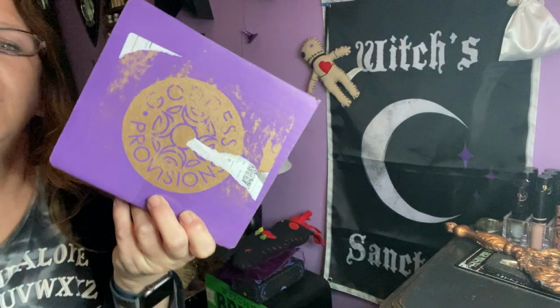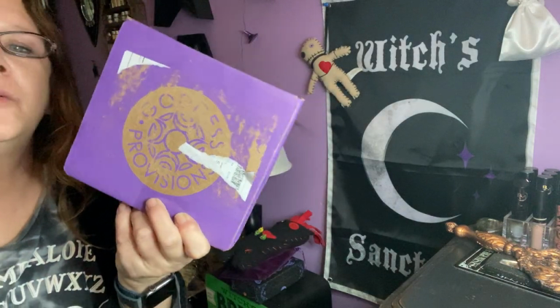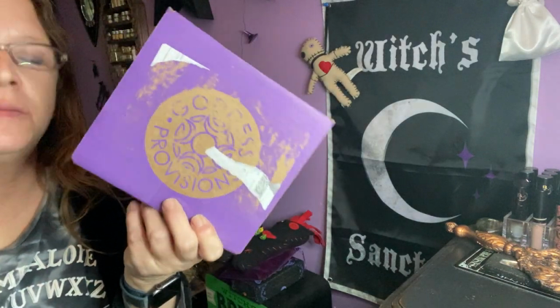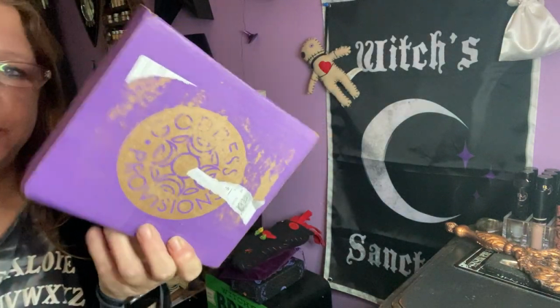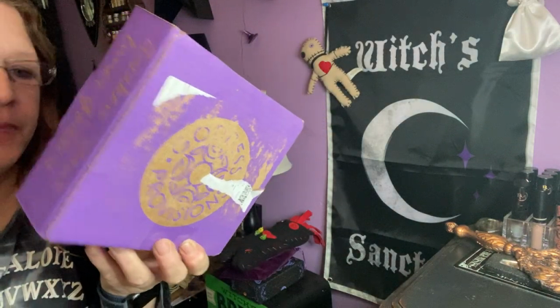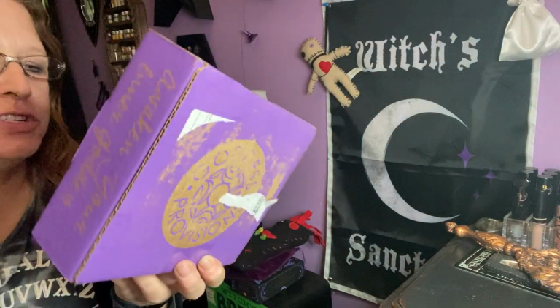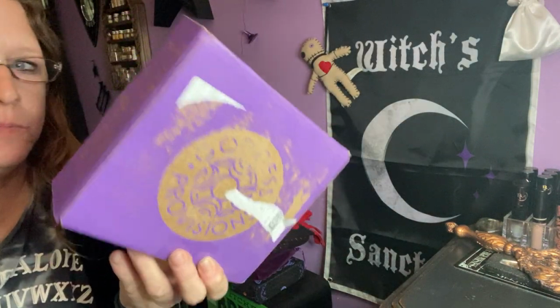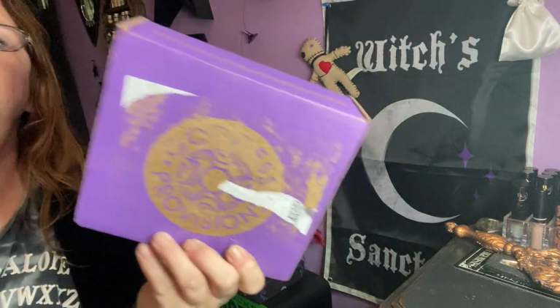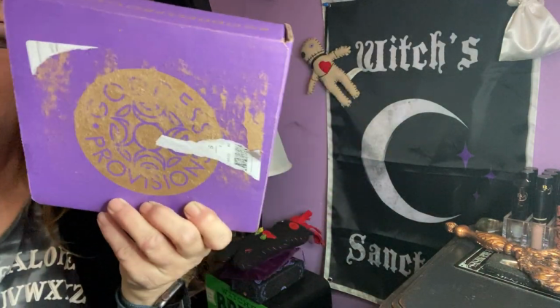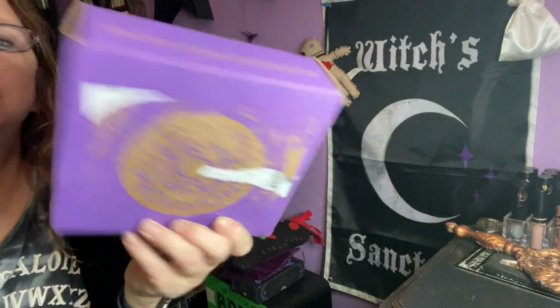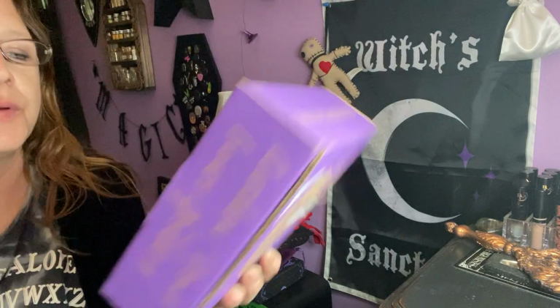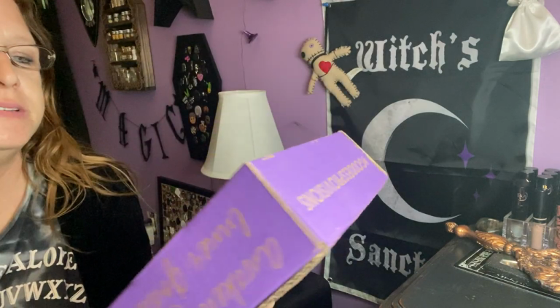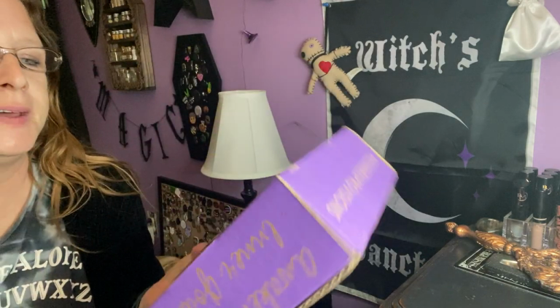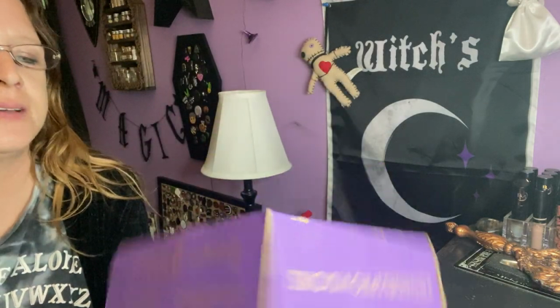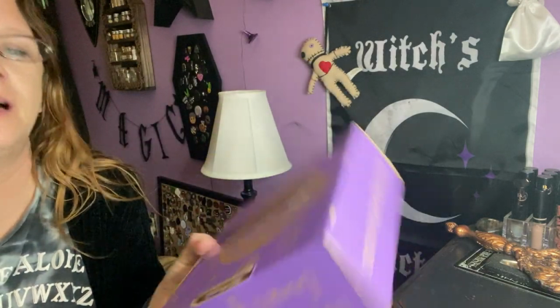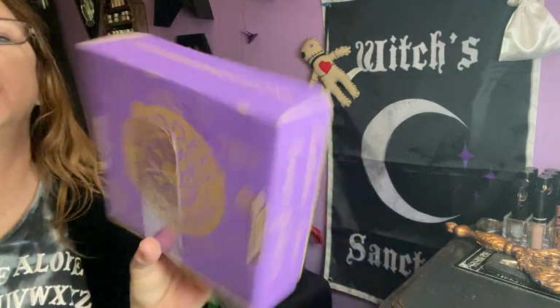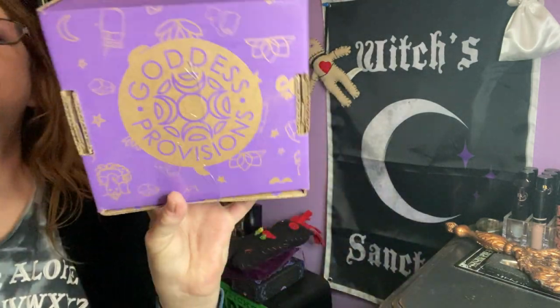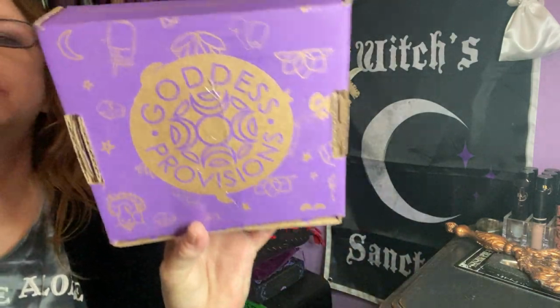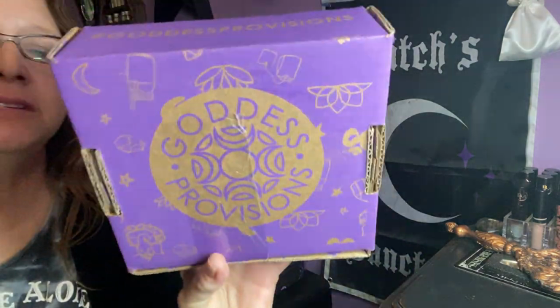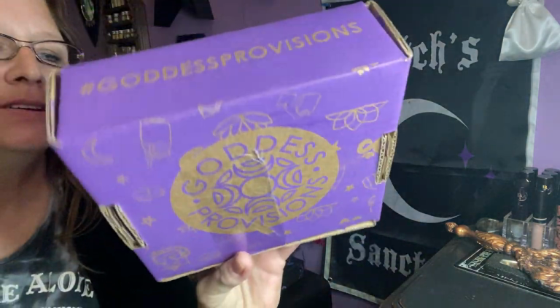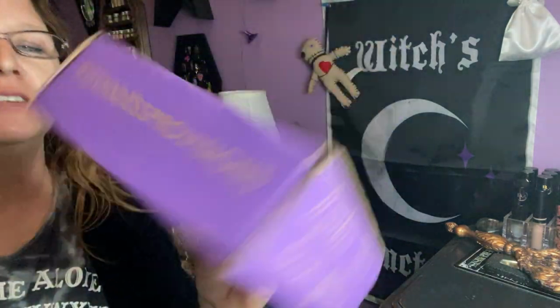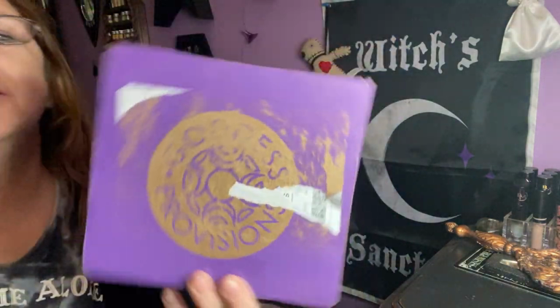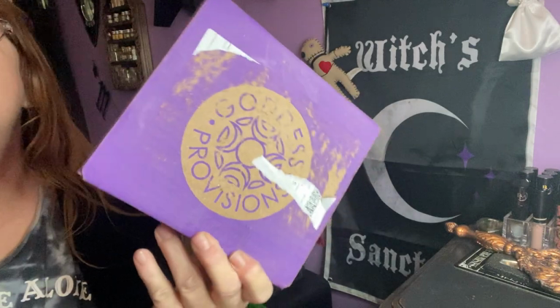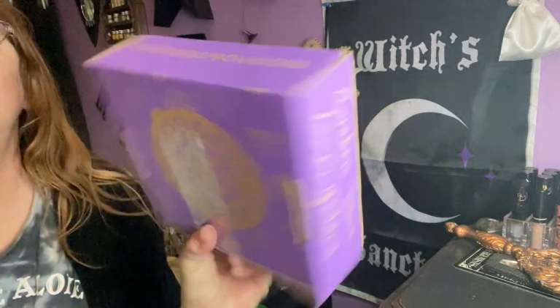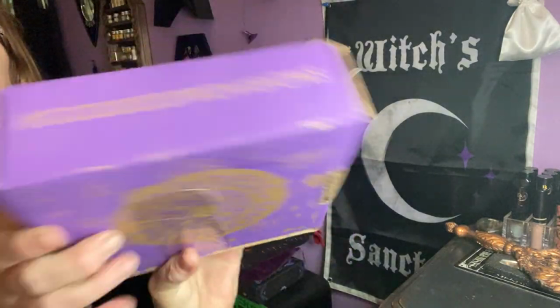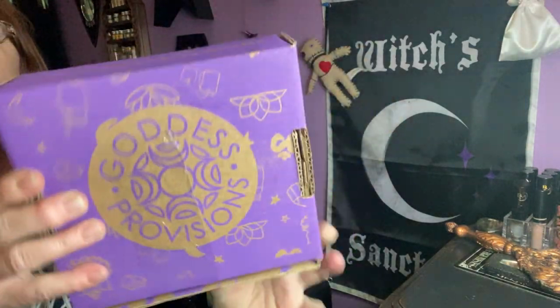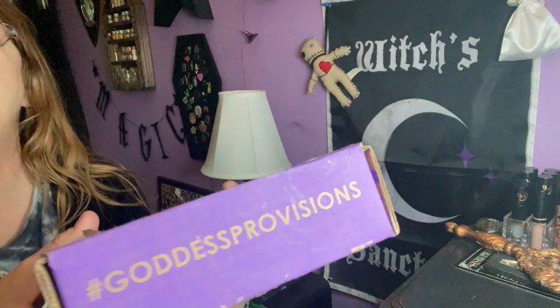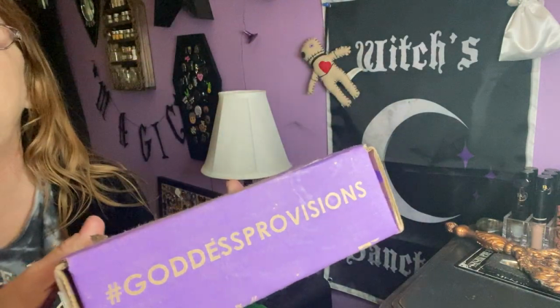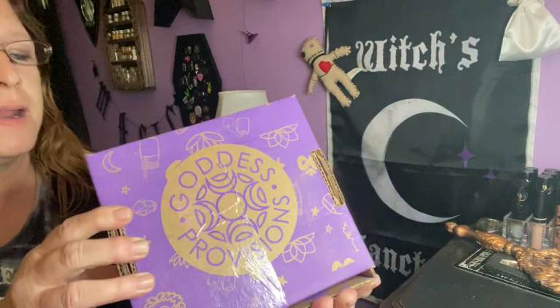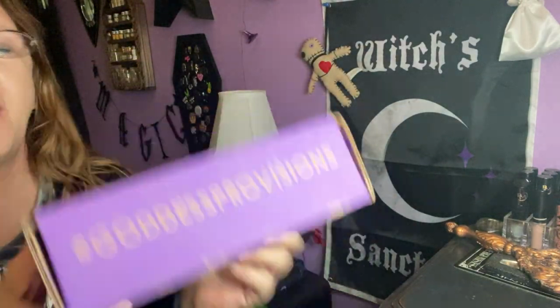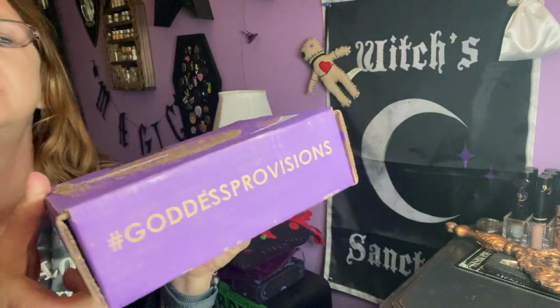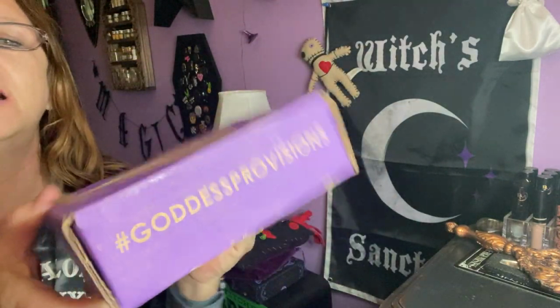Hello everybody, welcome to my channel. I'm Enchanted Moon, and today we're going to be doing an unboxing of the Goddess Provisions box. It arrived today, and we've got a little box this time.